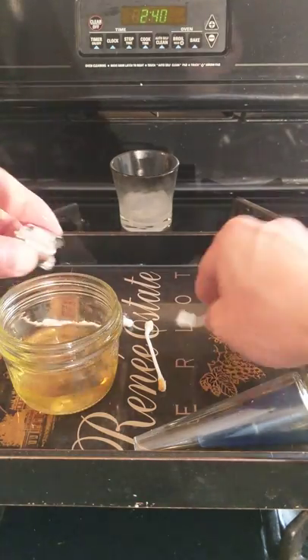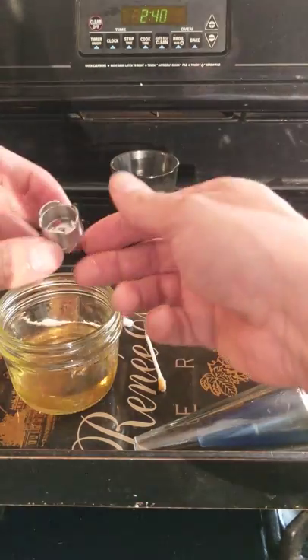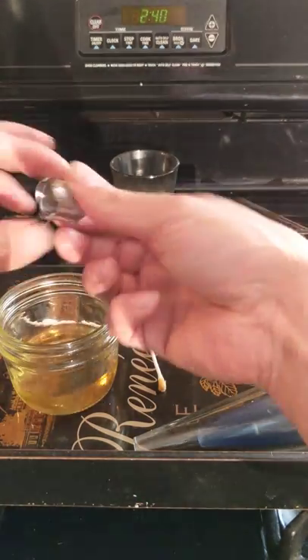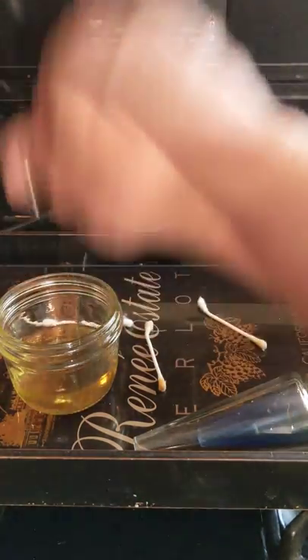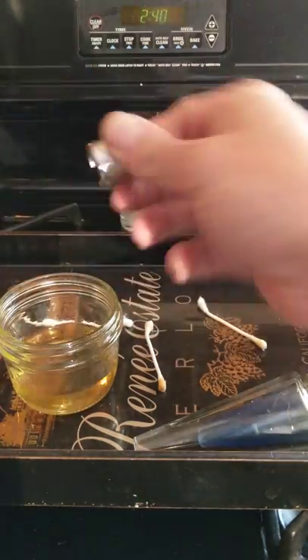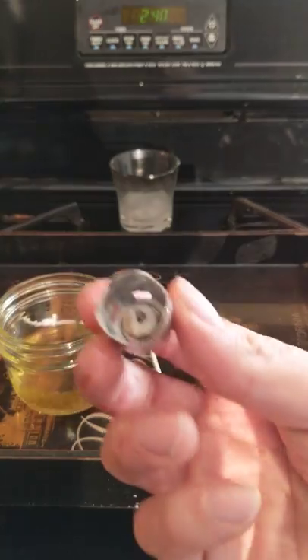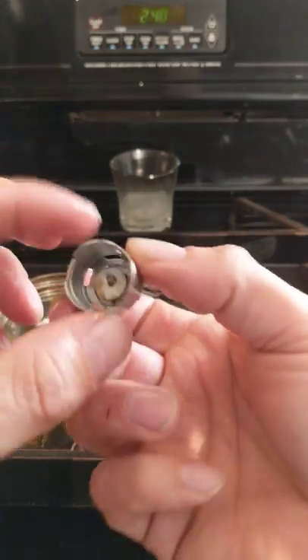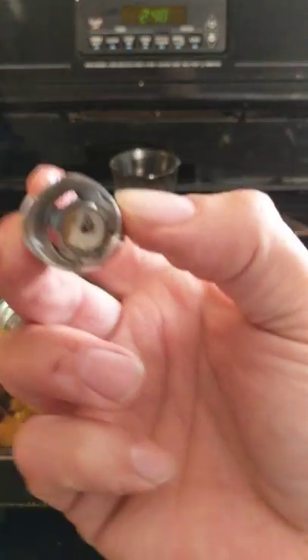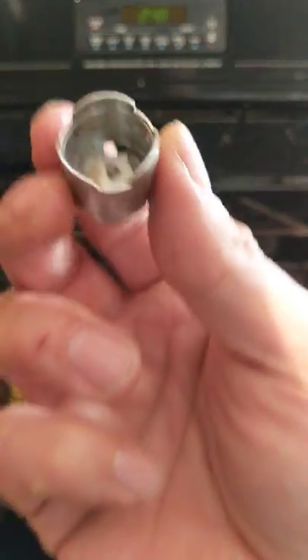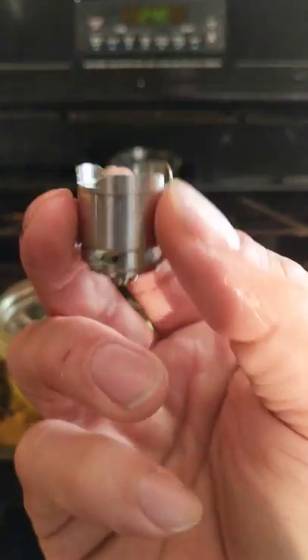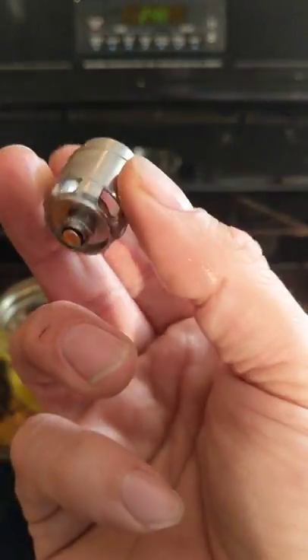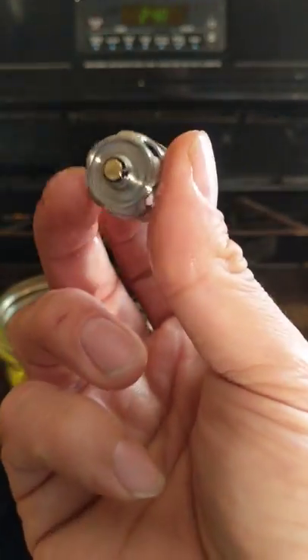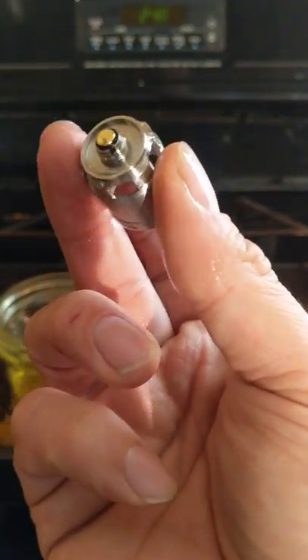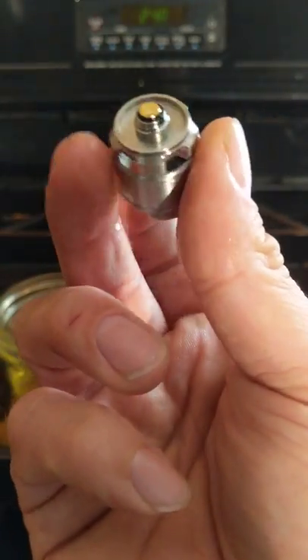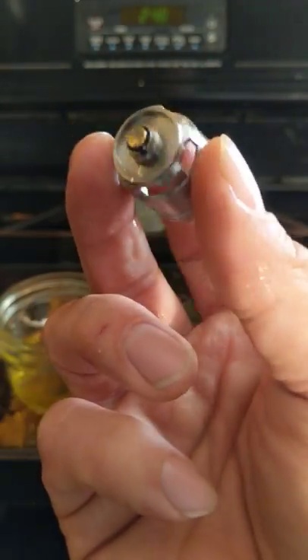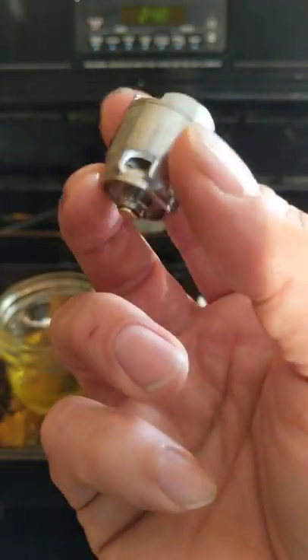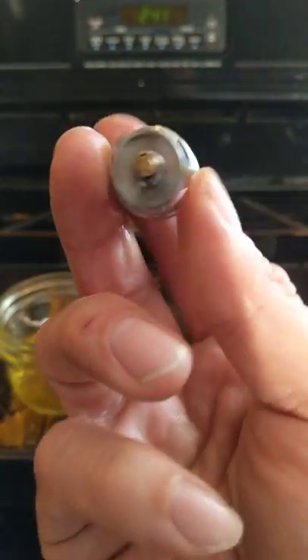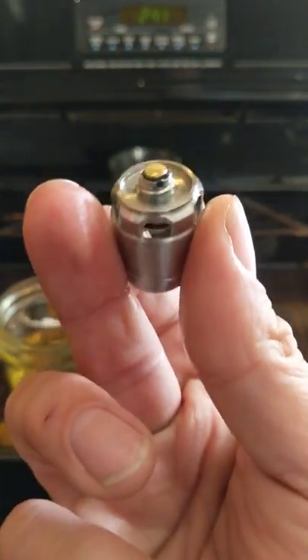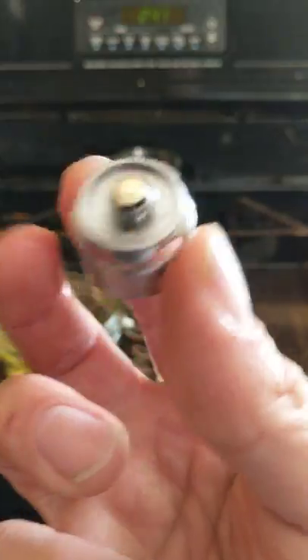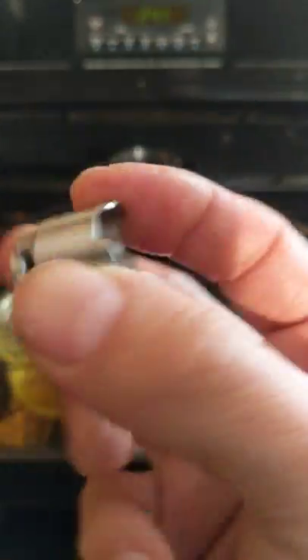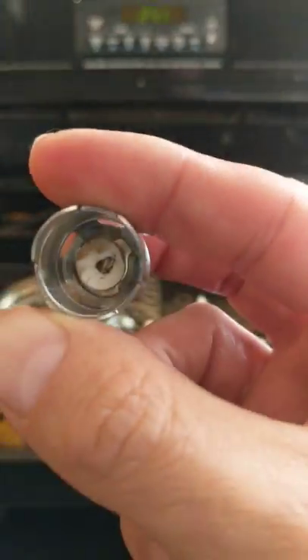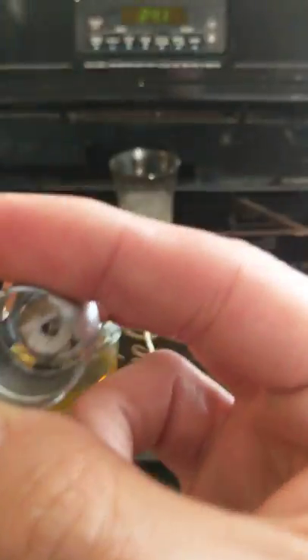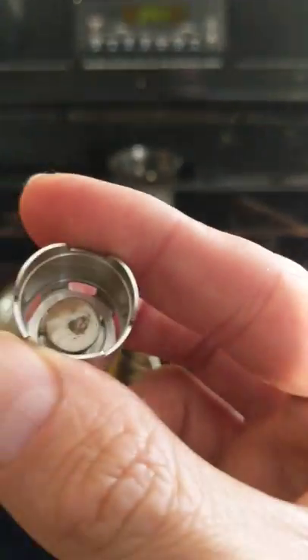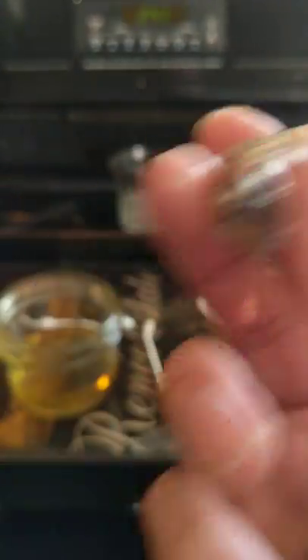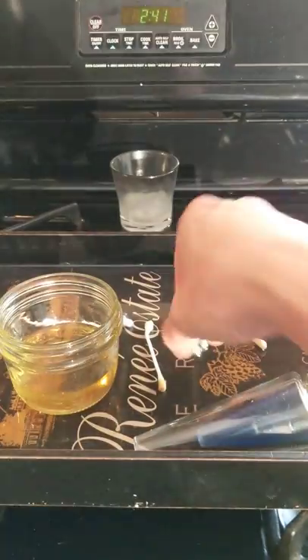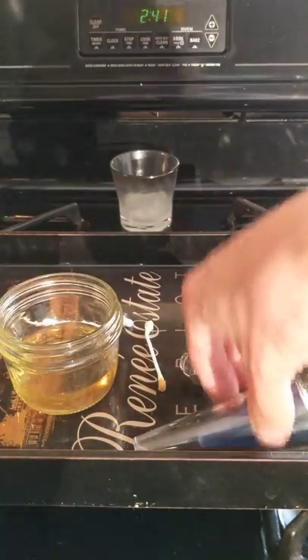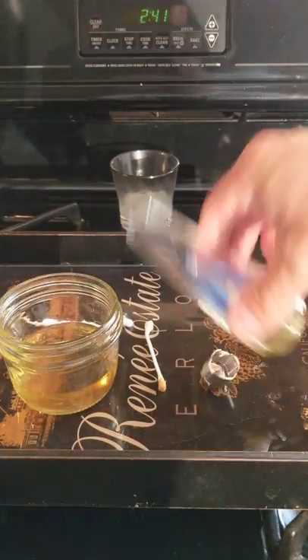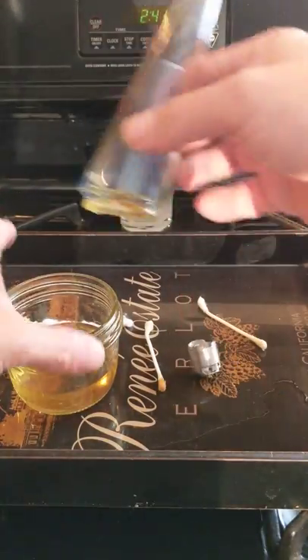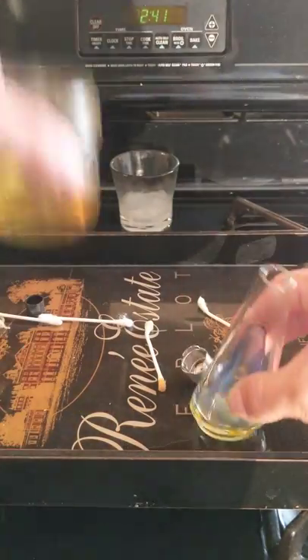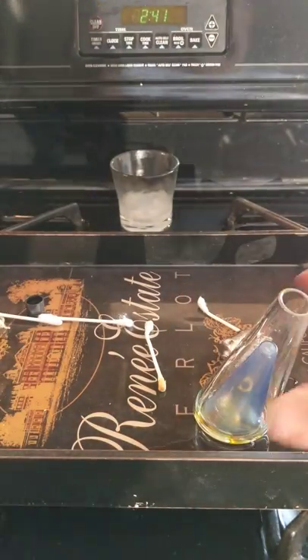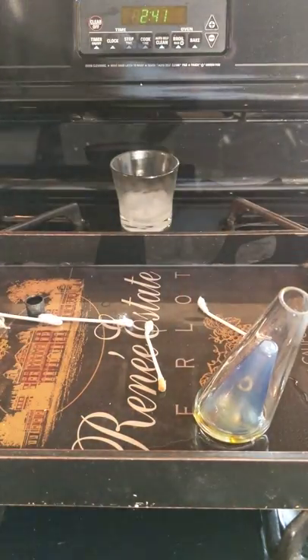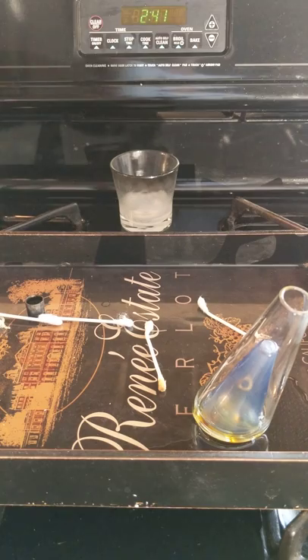Take out the atomizer — perfectly clean. No more oil residue anywhere on the atomizer. Bottom's clean, inside's perfectly clean. It's done. Then put this back in the microwave.